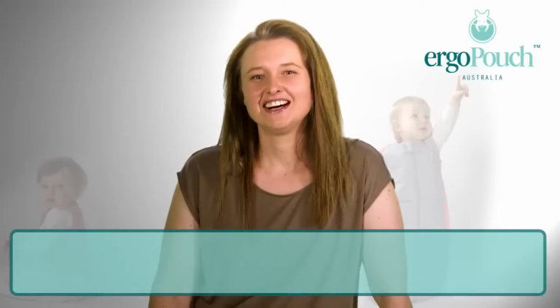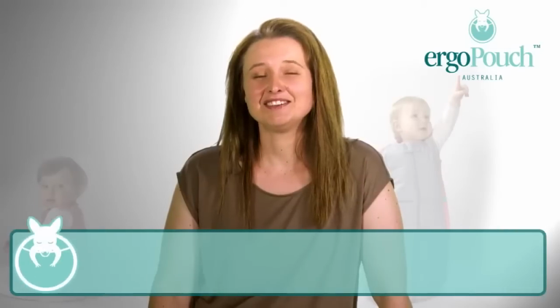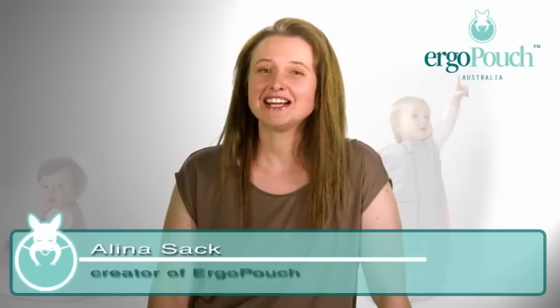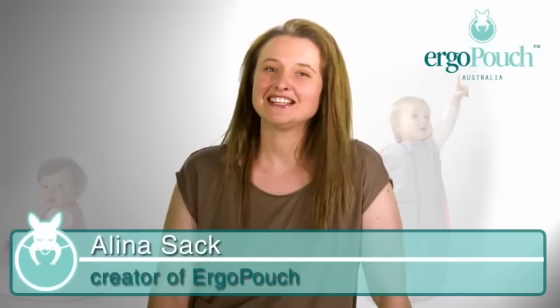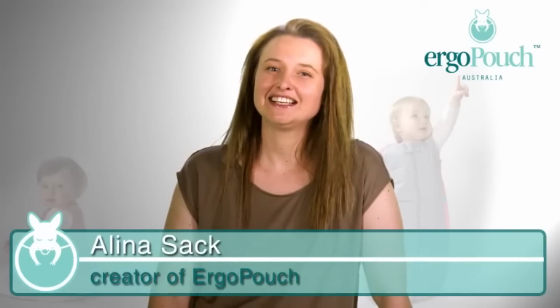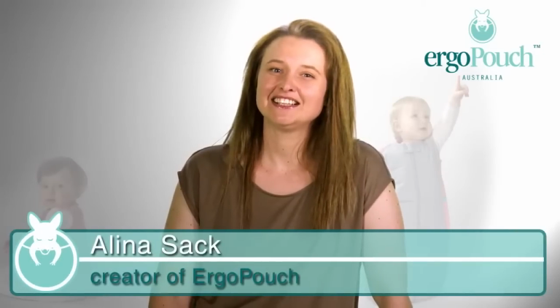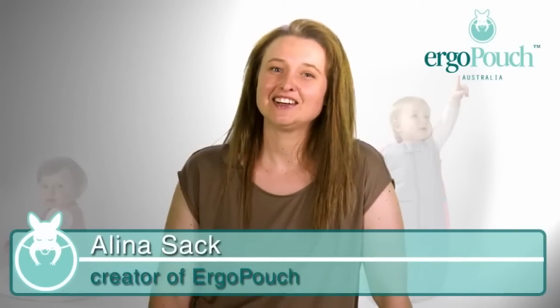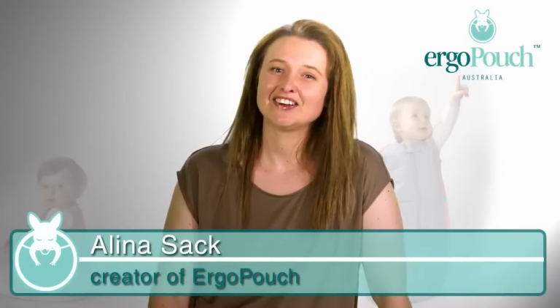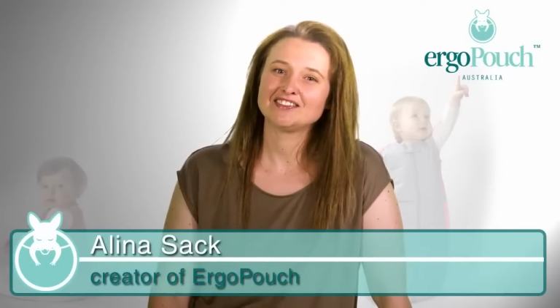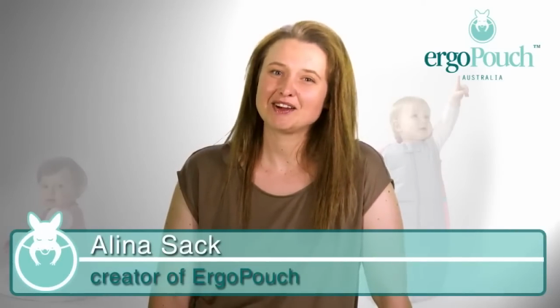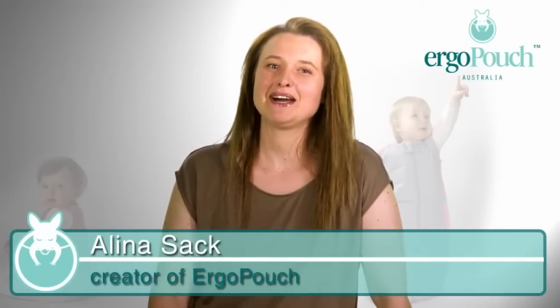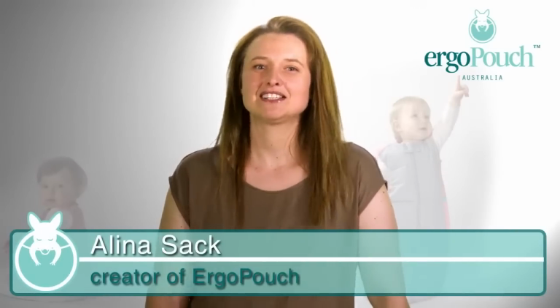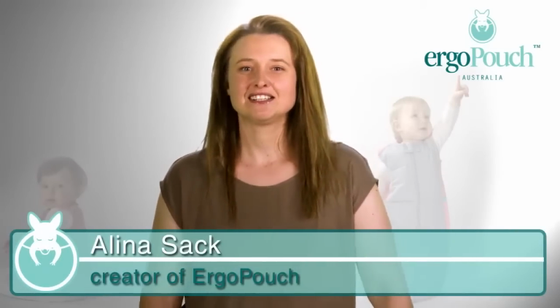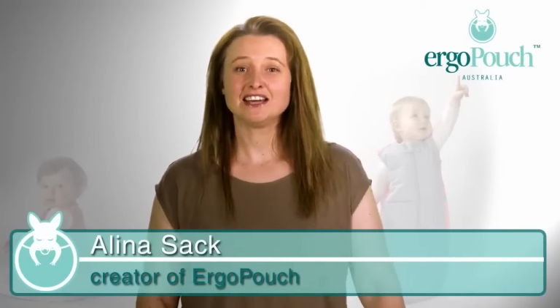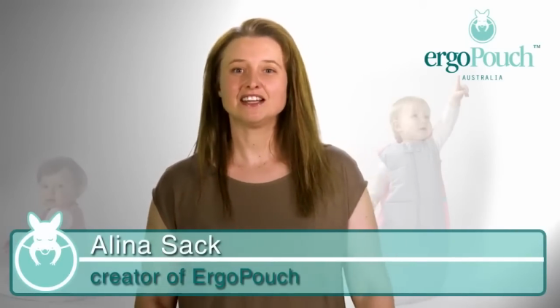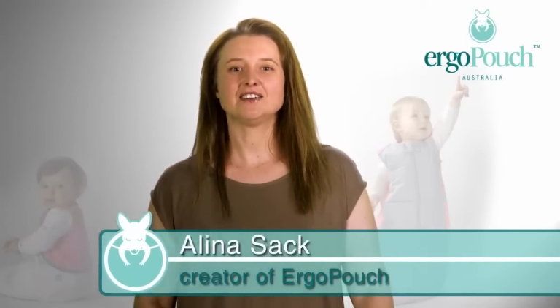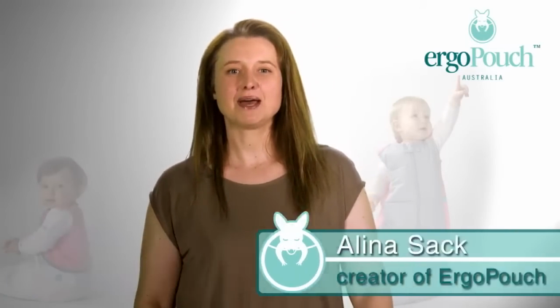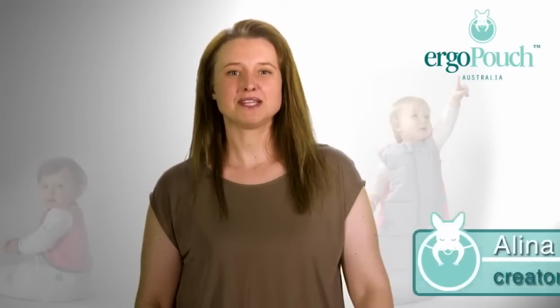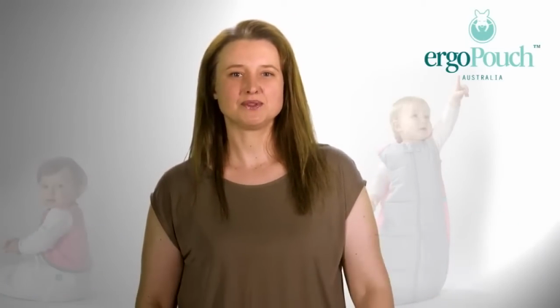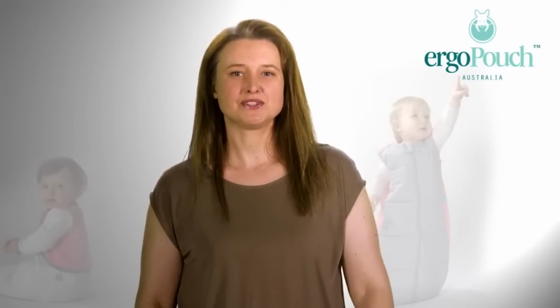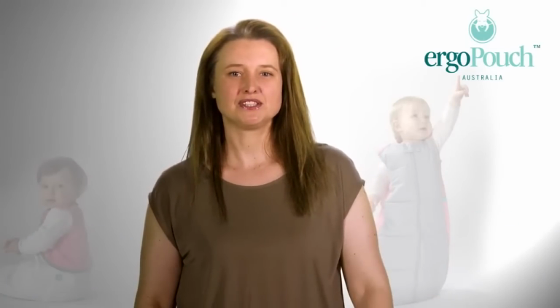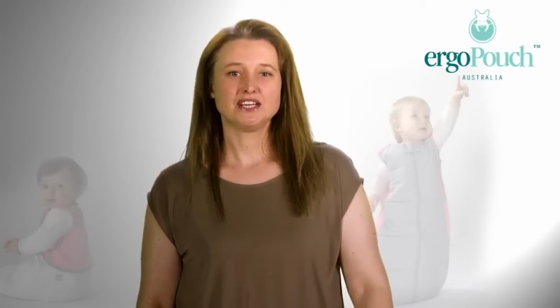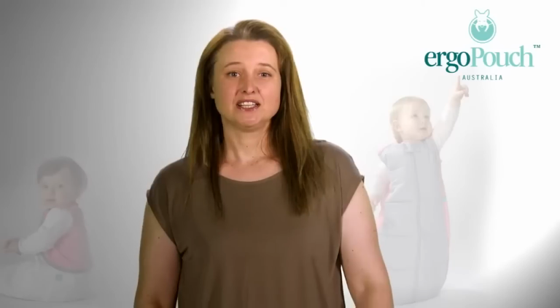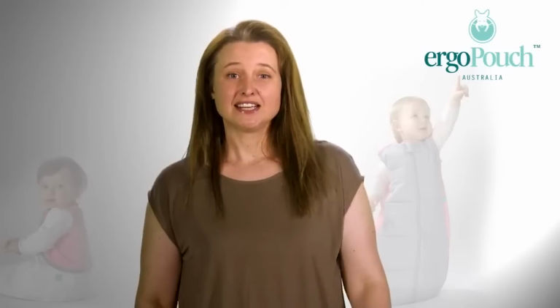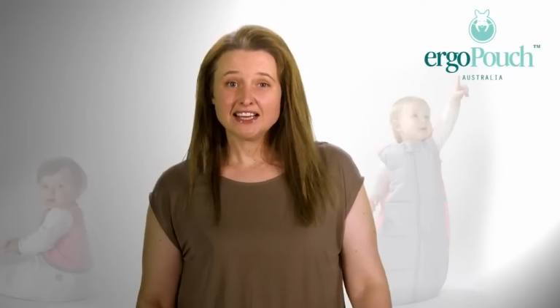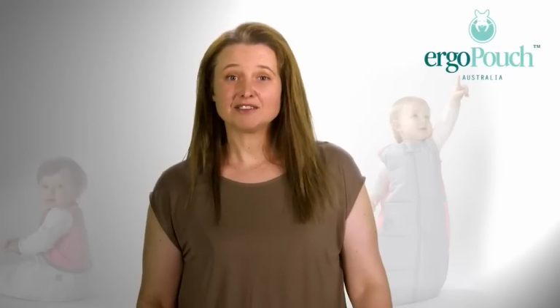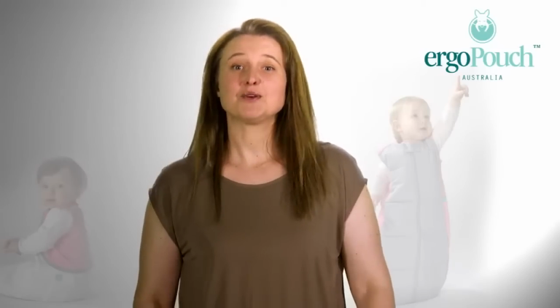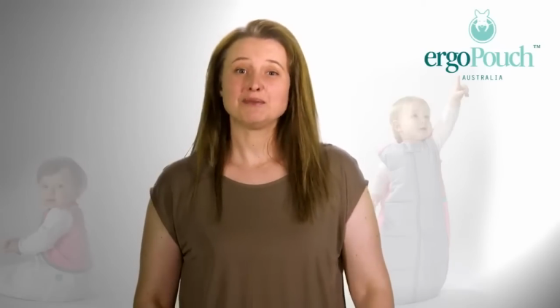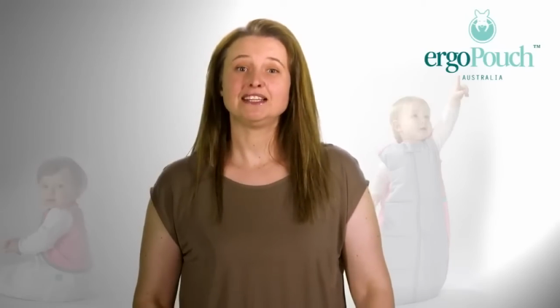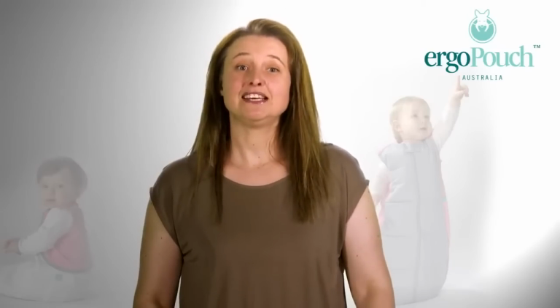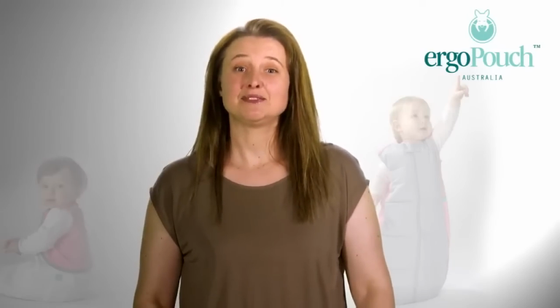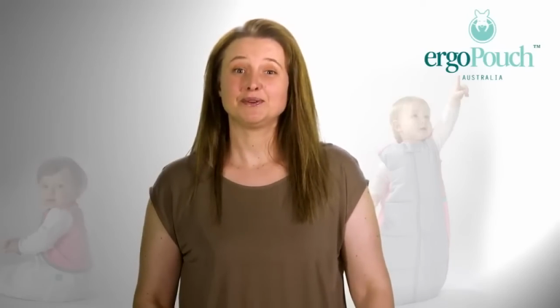Hi, my name is Alina and I'm the creator of ErgoPouch, a safe and healthy baby sleep solution. Today I want to talk to you about the air swaddle.